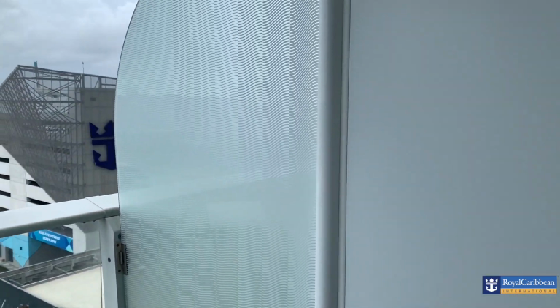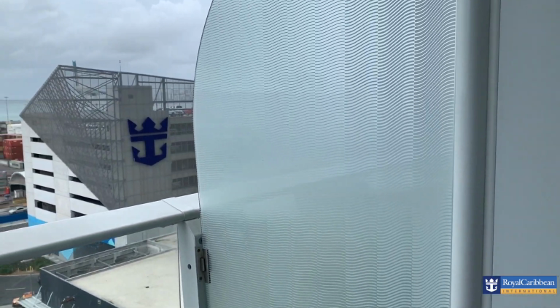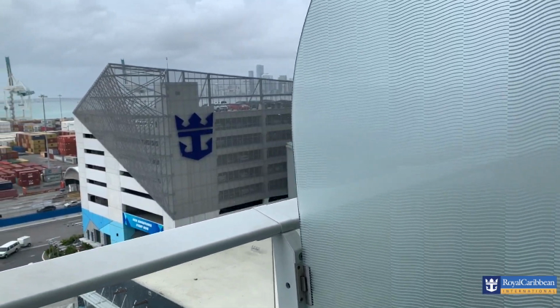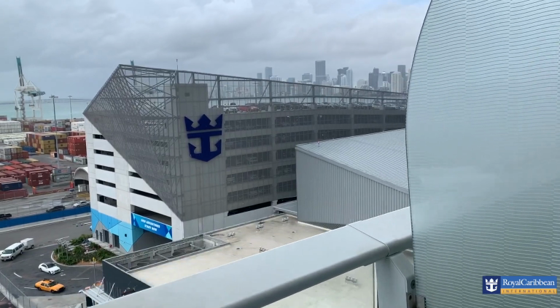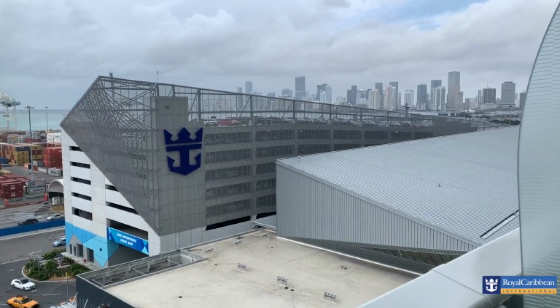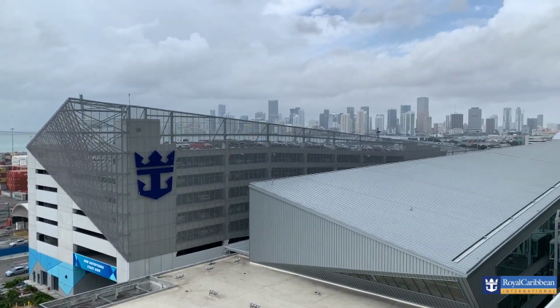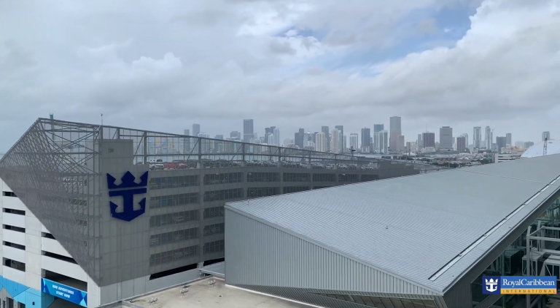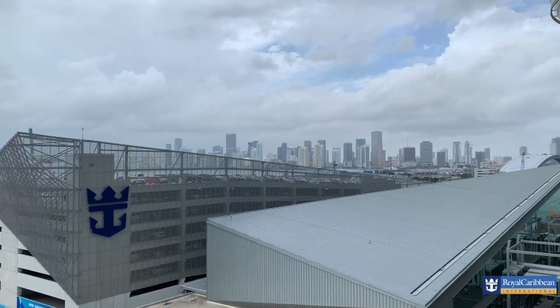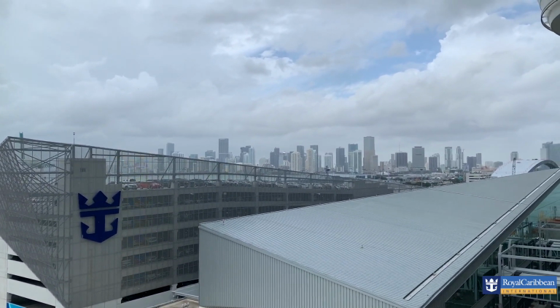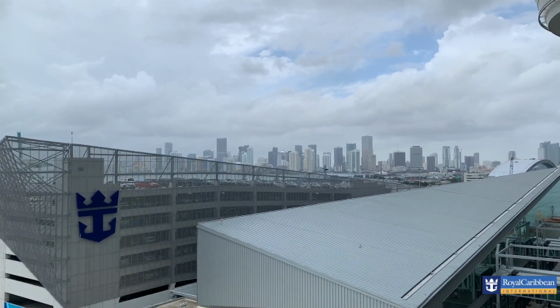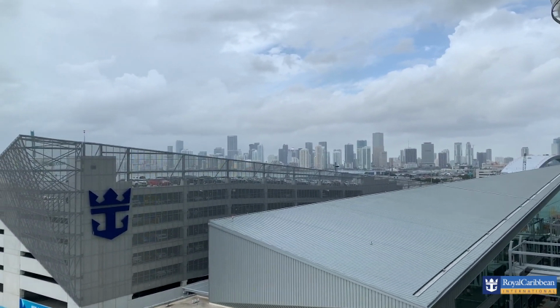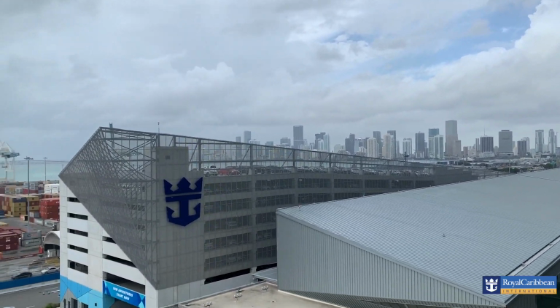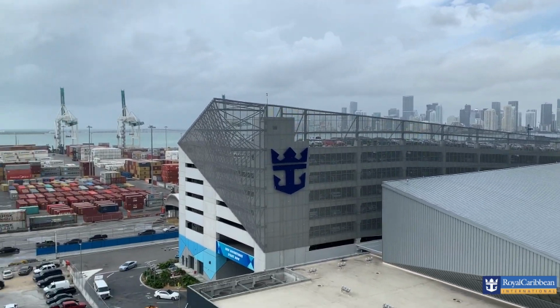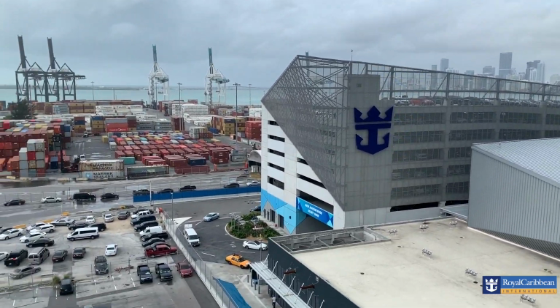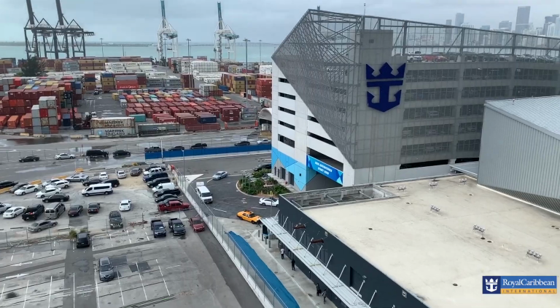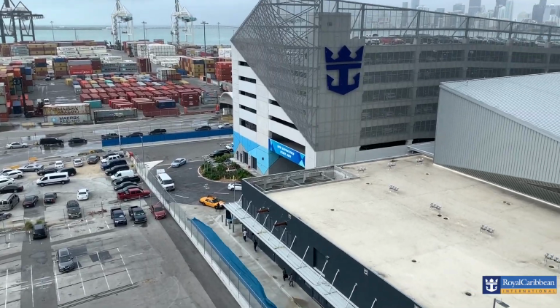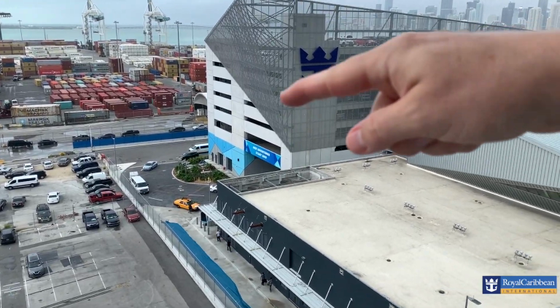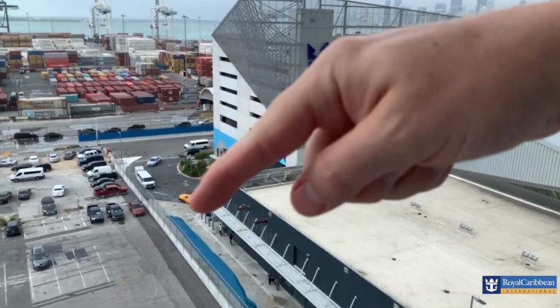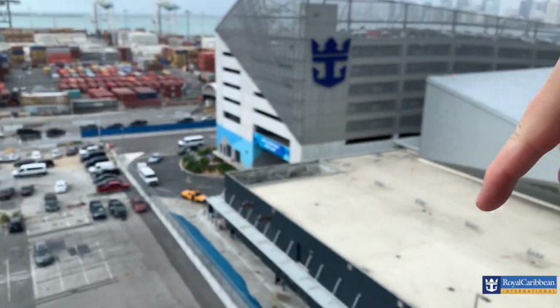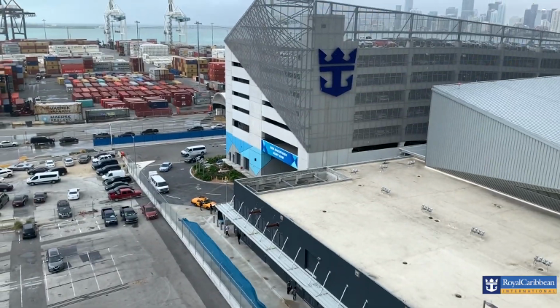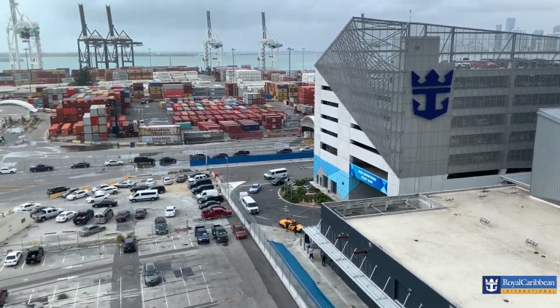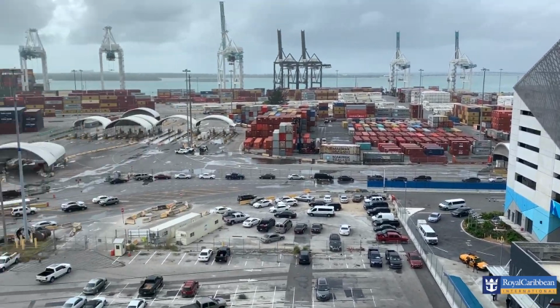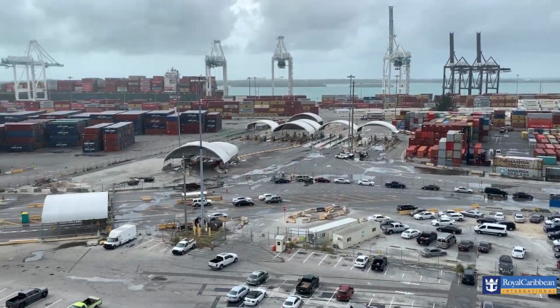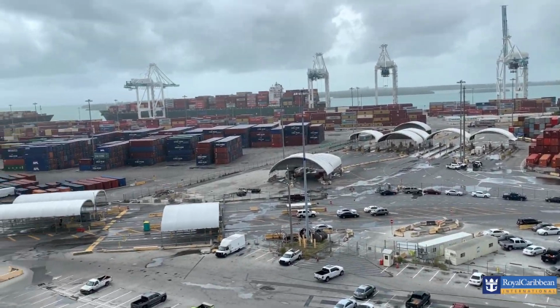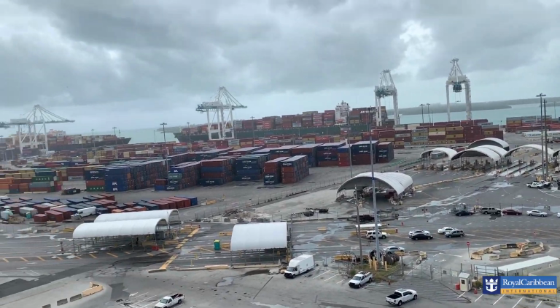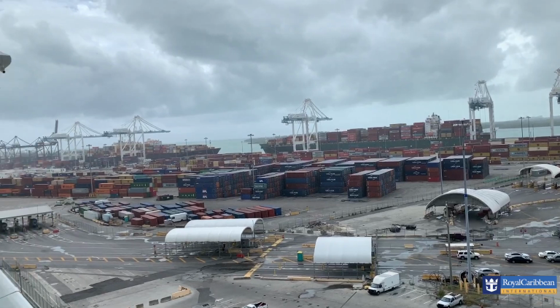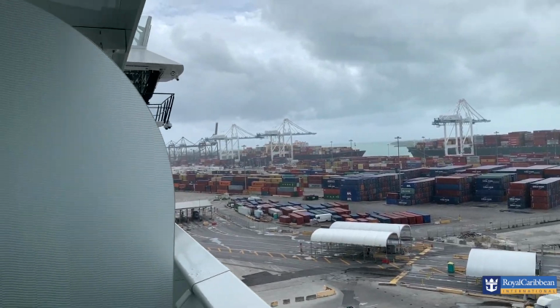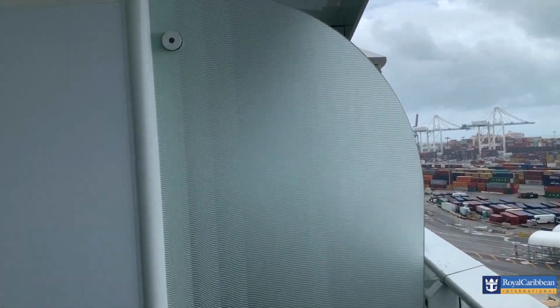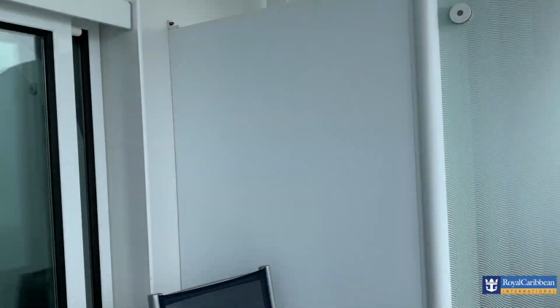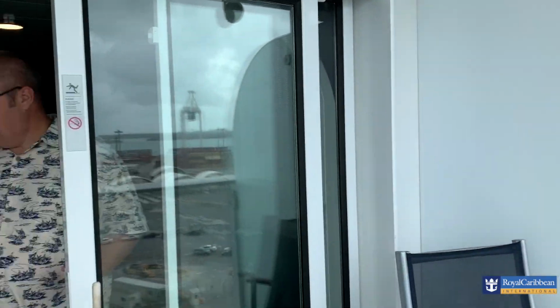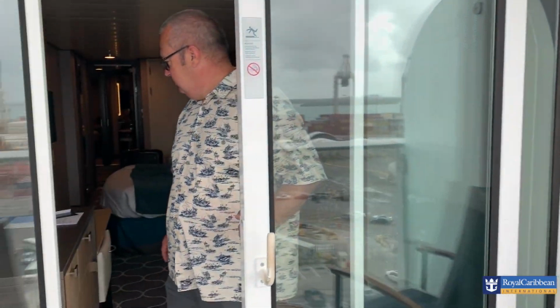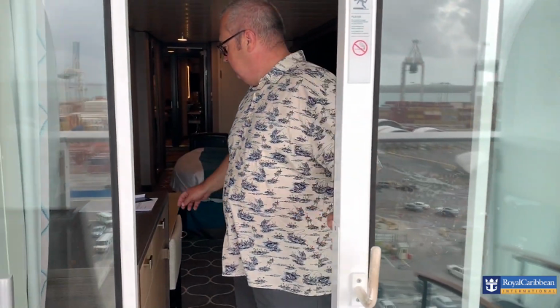So here we are at the port — this is Miami. Miami in the distance. This is the way you come in; I think we came in and drove around. I must say, the getting-on process was fantastic. It was very efficient, especially when you think how many people there are.